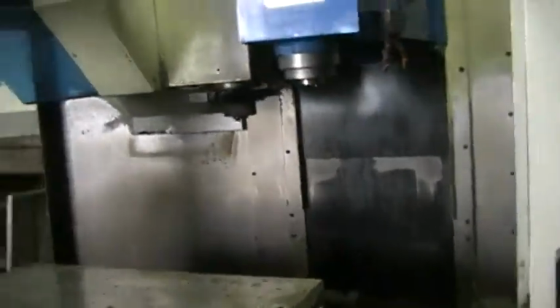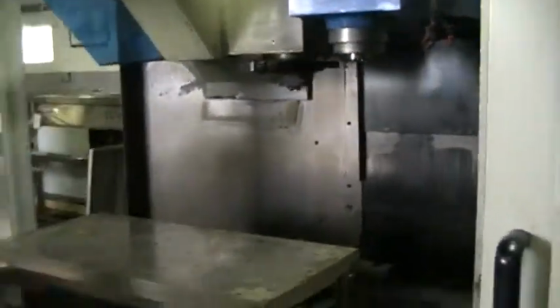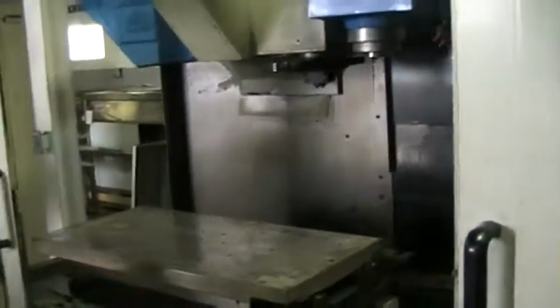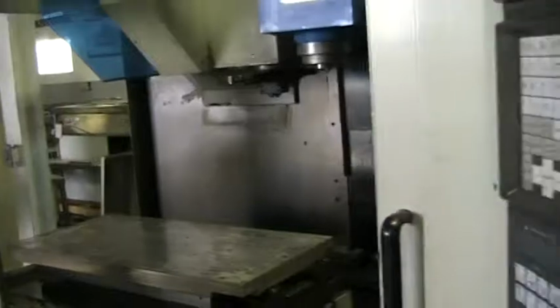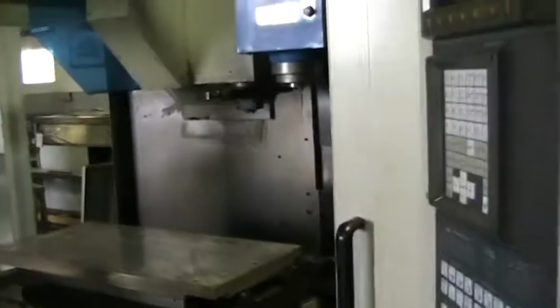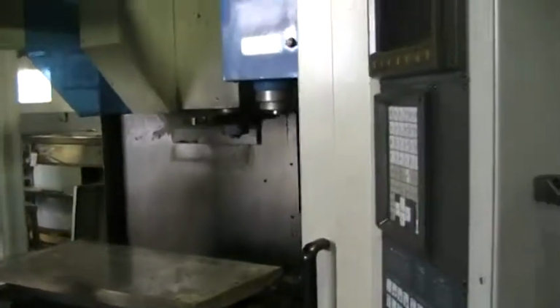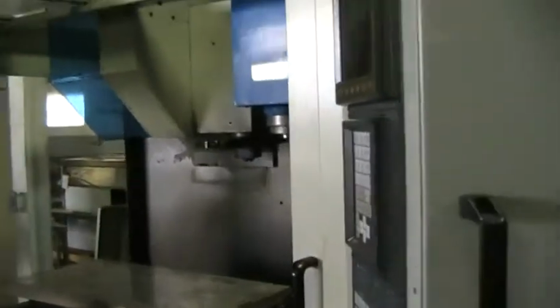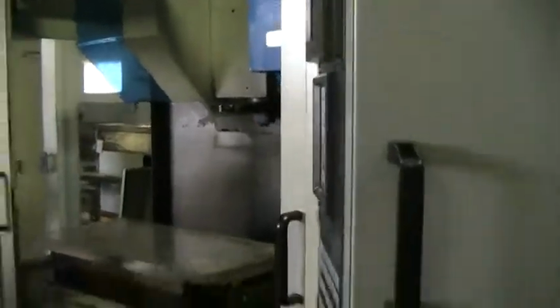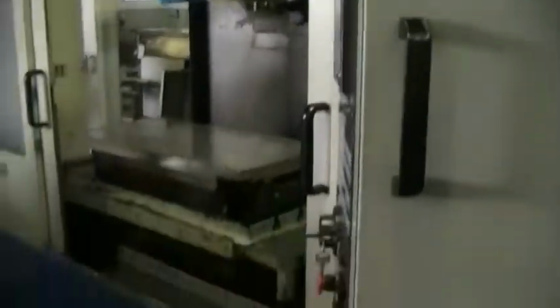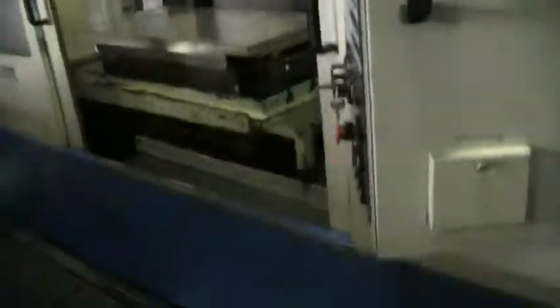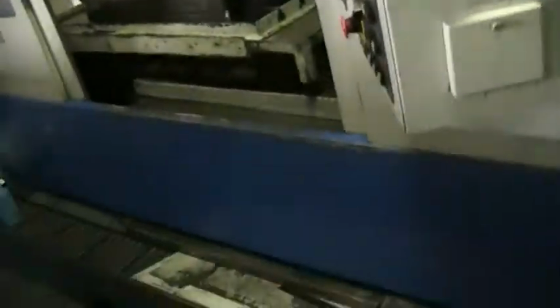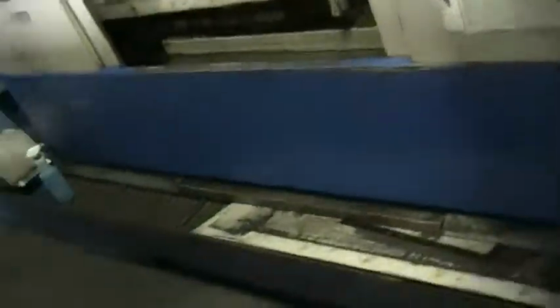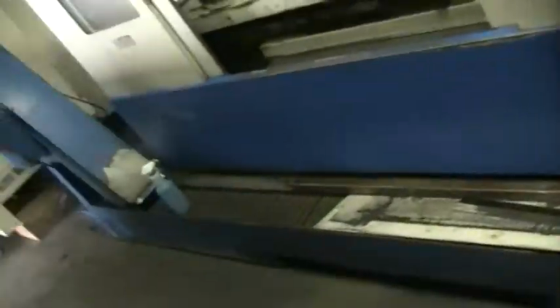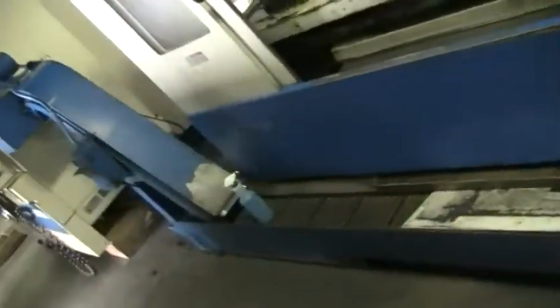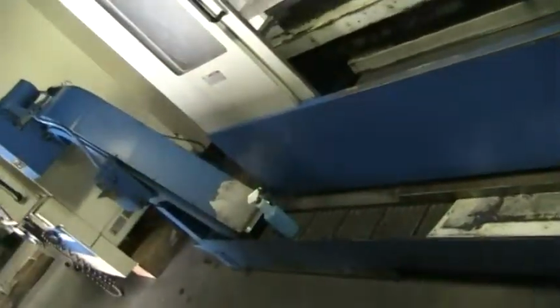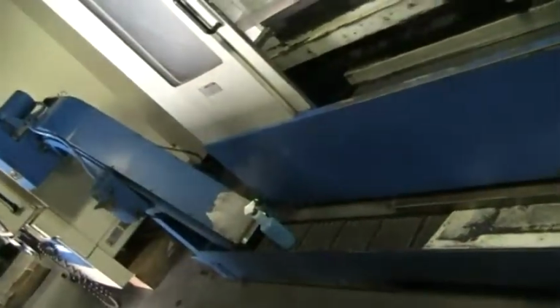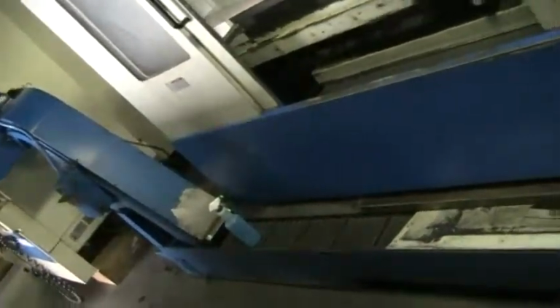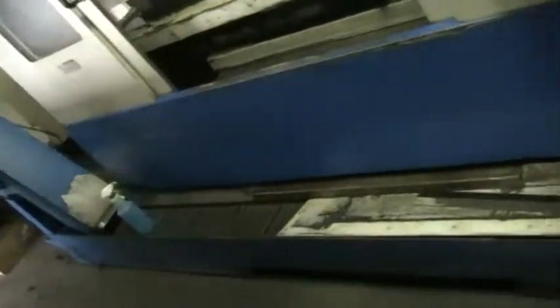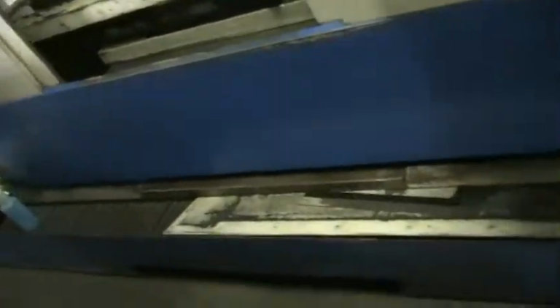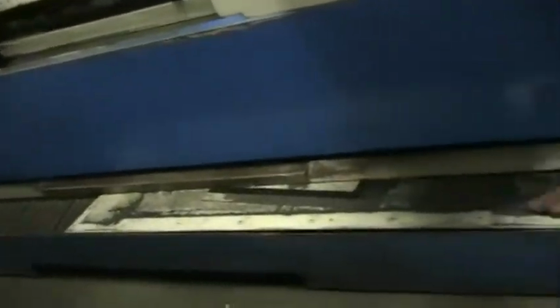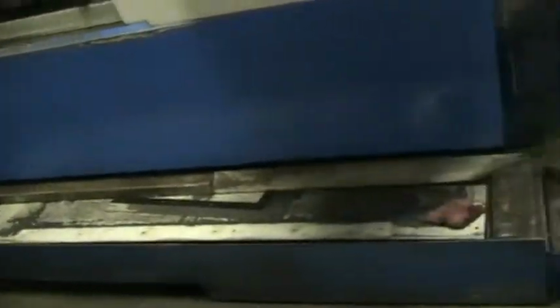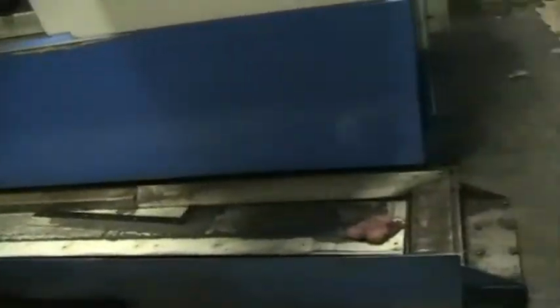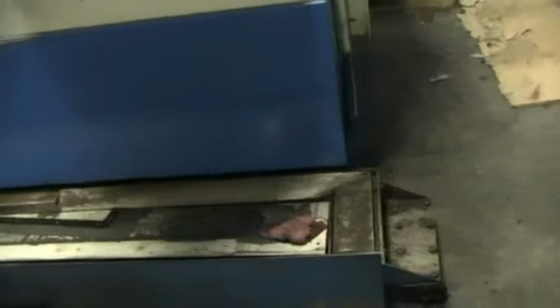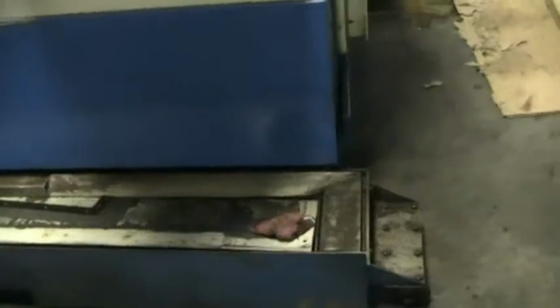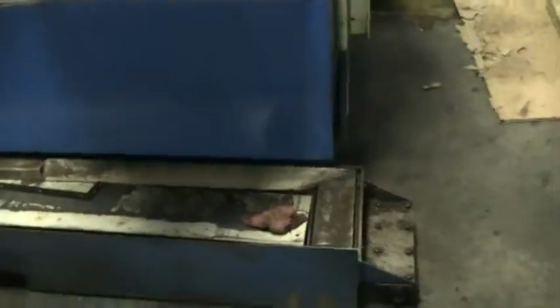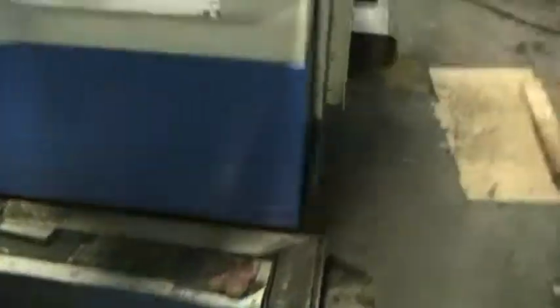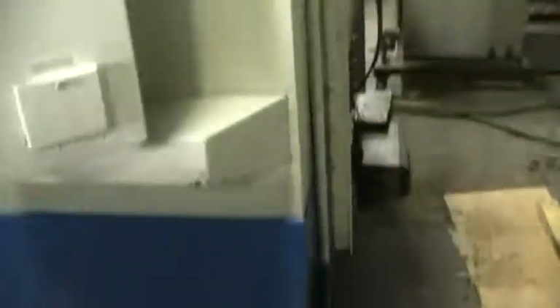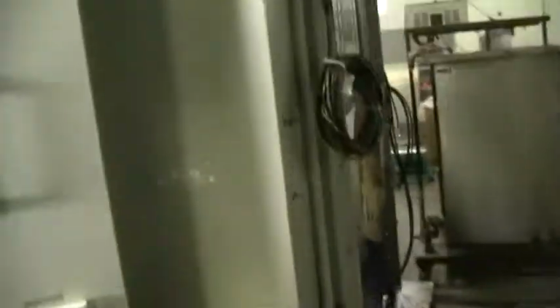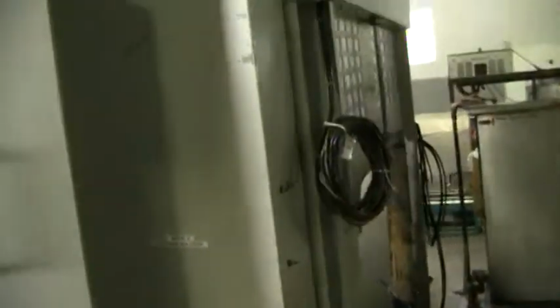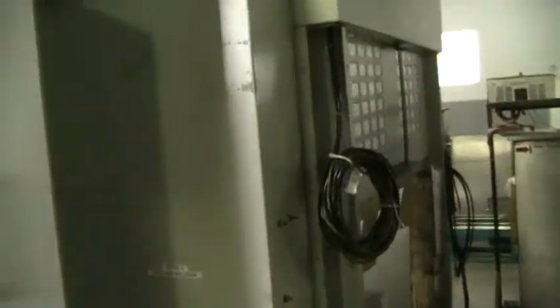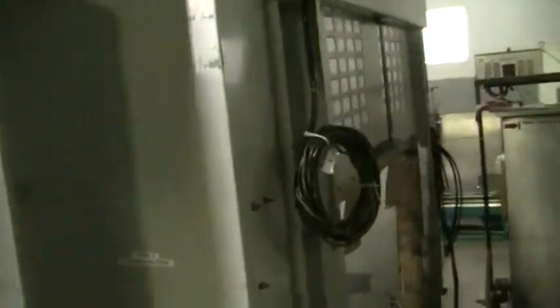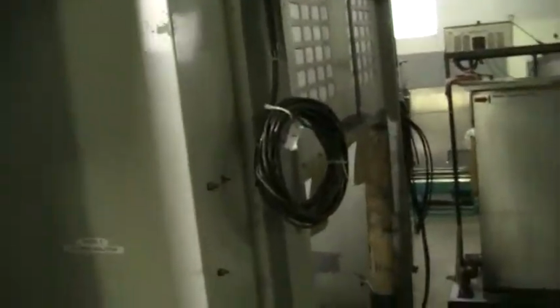We will just go over and take a quick overview of the machine. It comes with the chip conveyor. All these components will be cleaned up better than what they are right now.